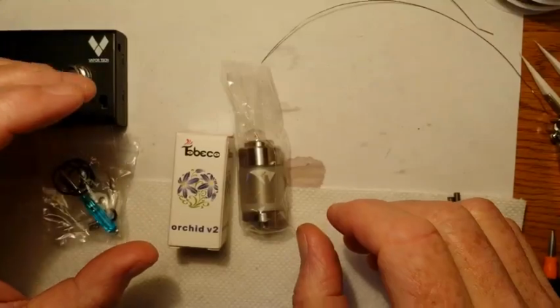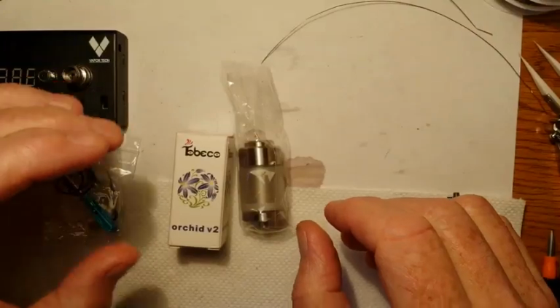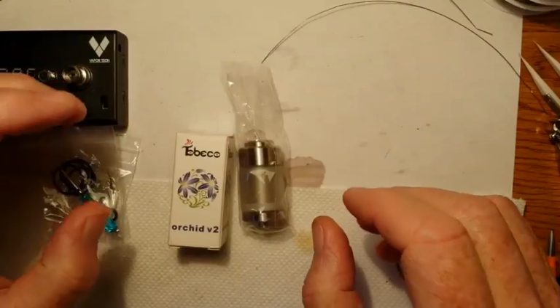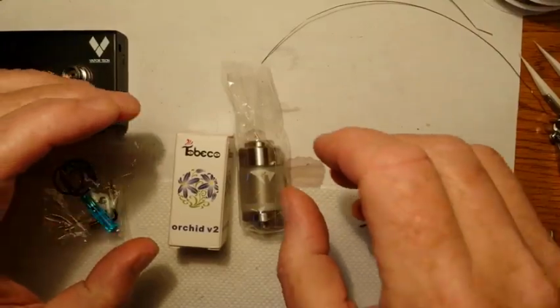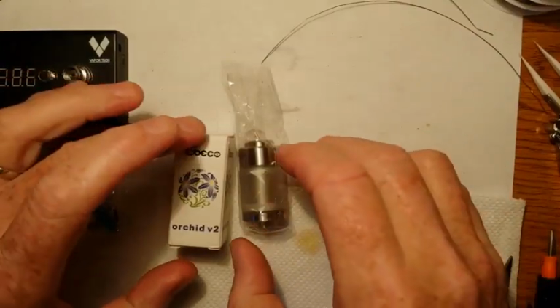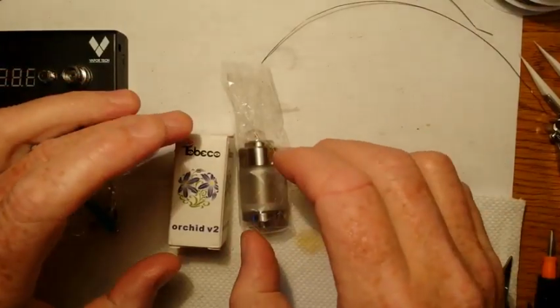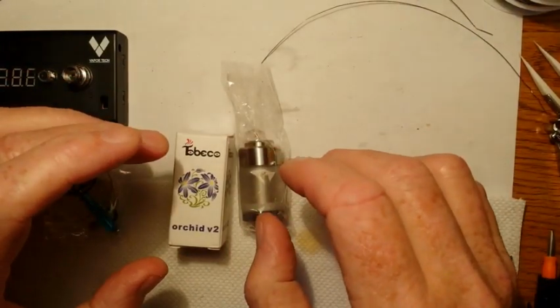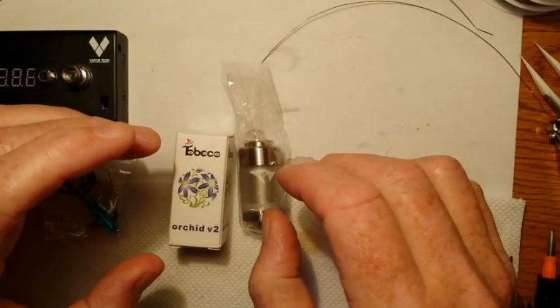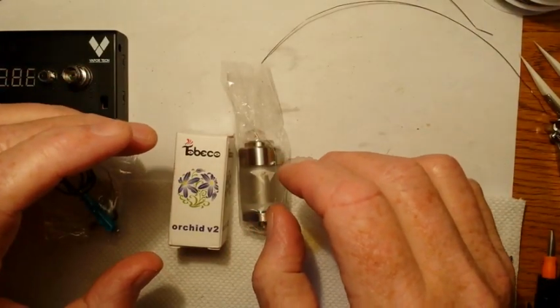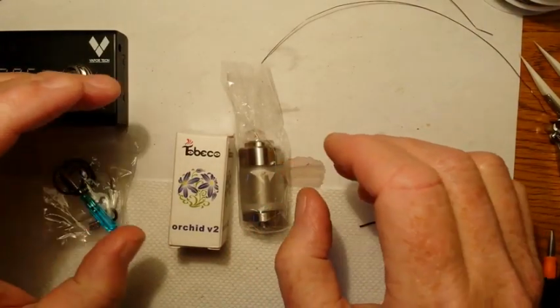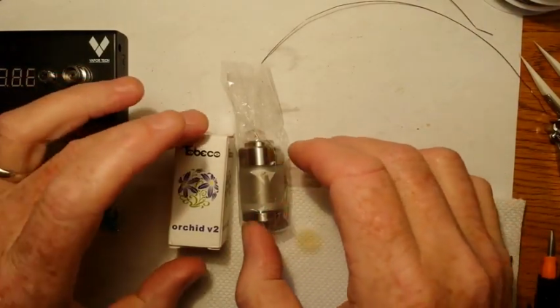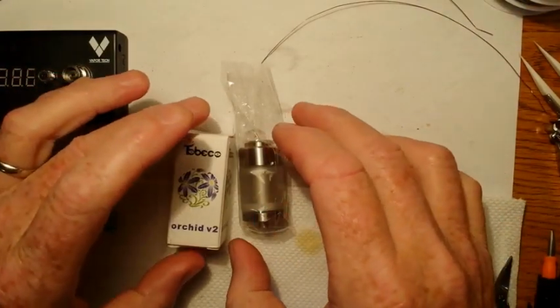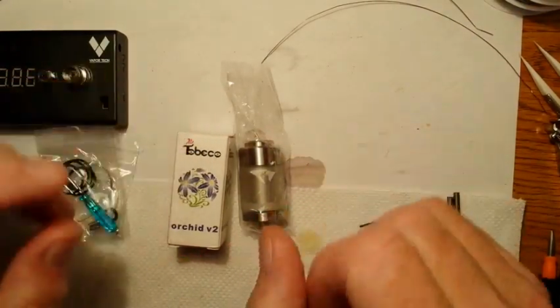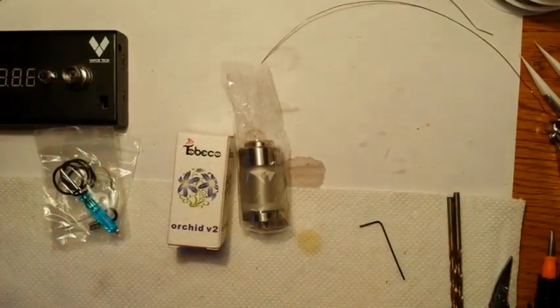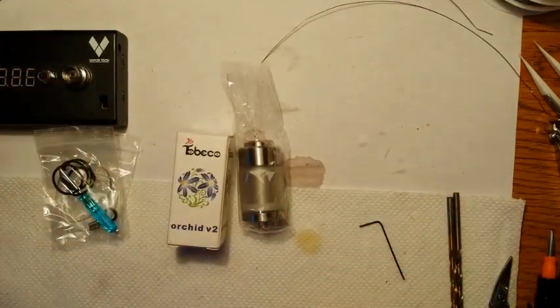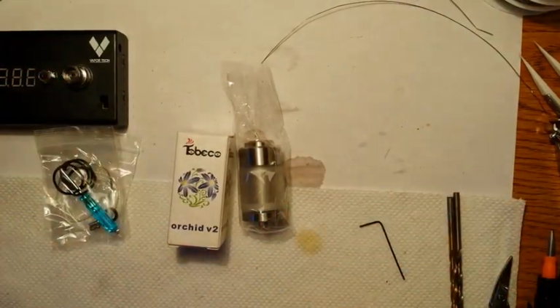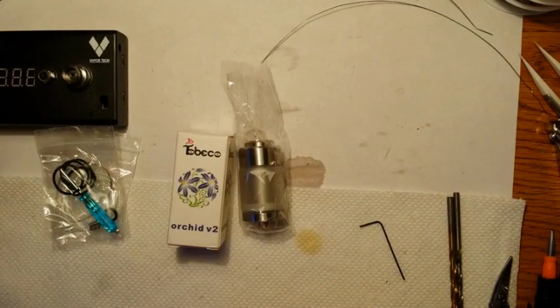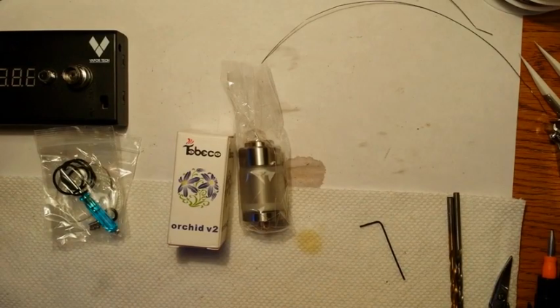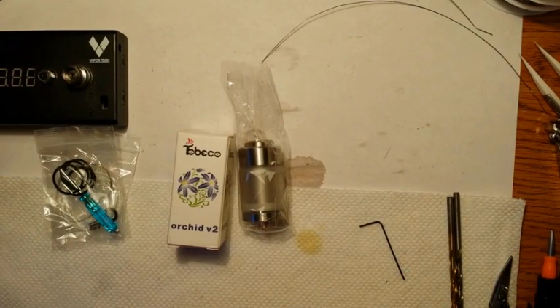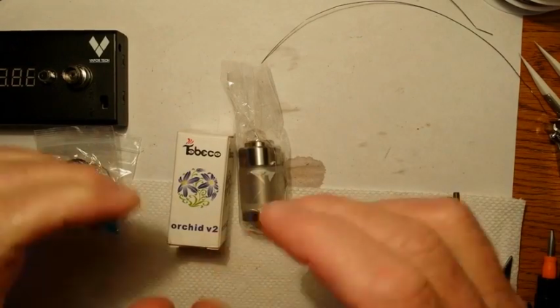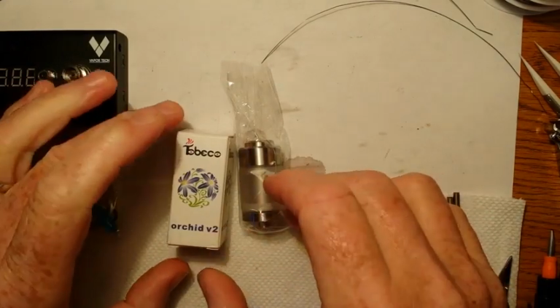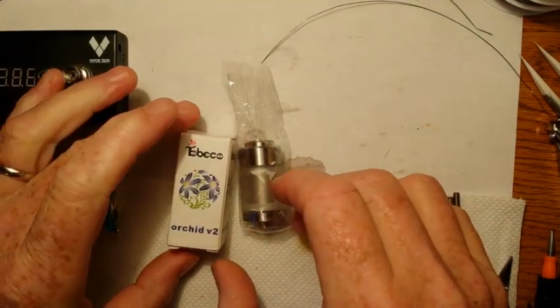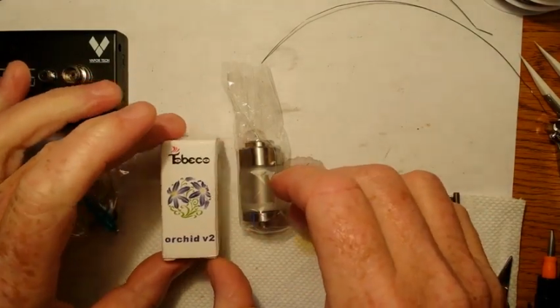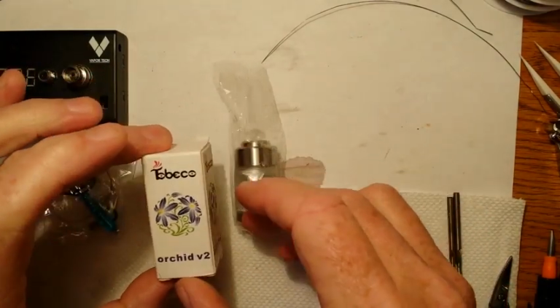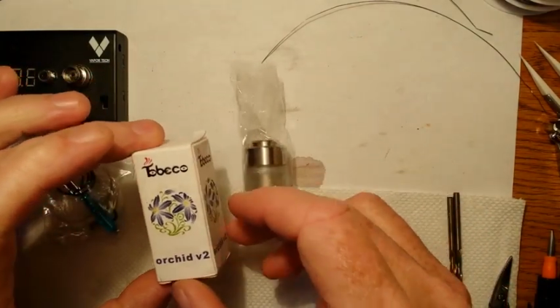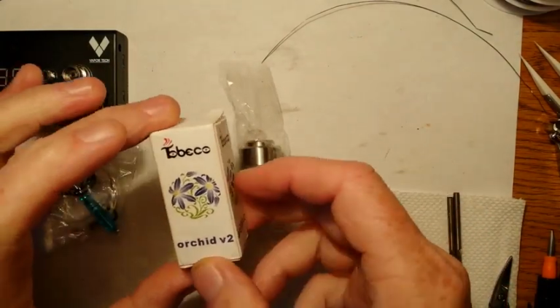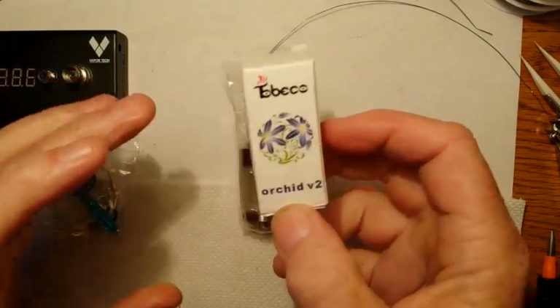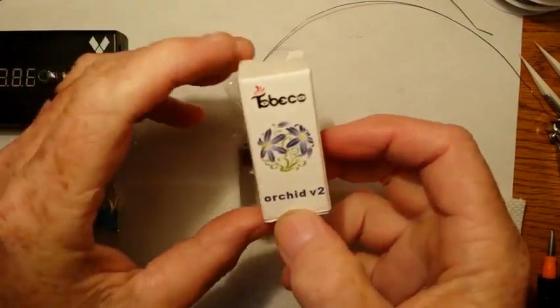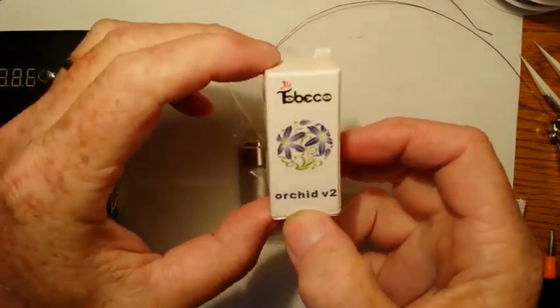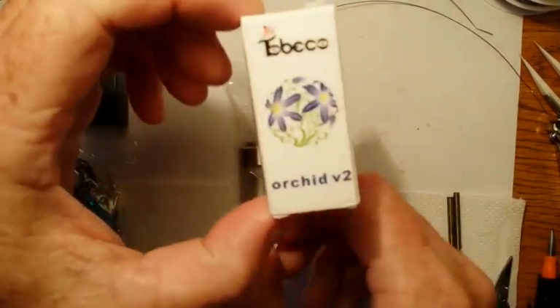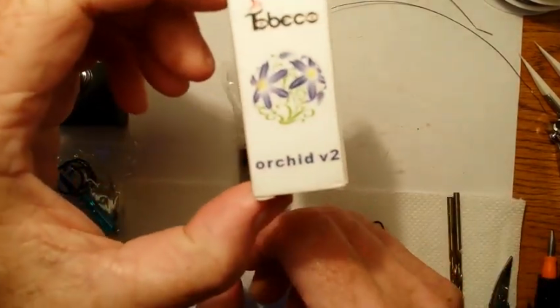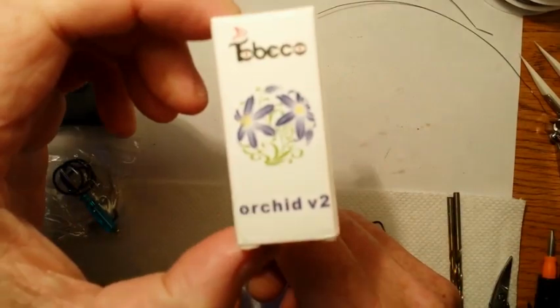Good afternoon, morning, evening Vapors. Today I'm going to go over building the Orchid V2.